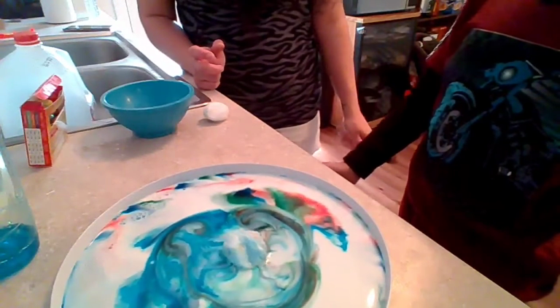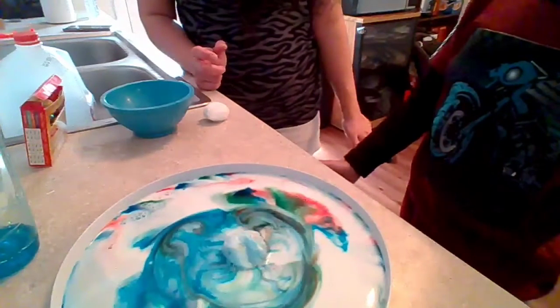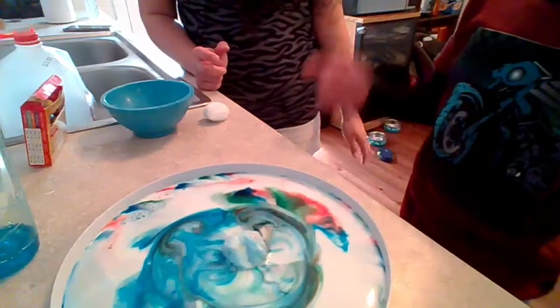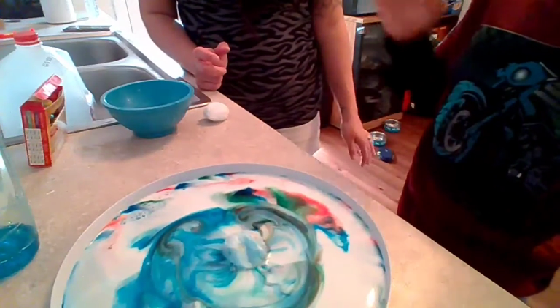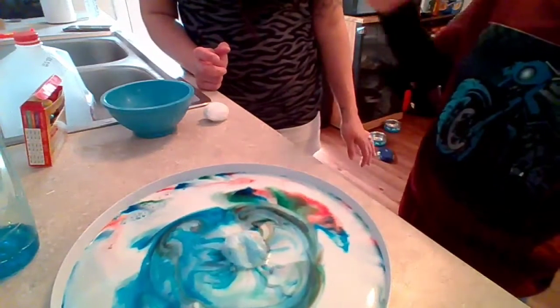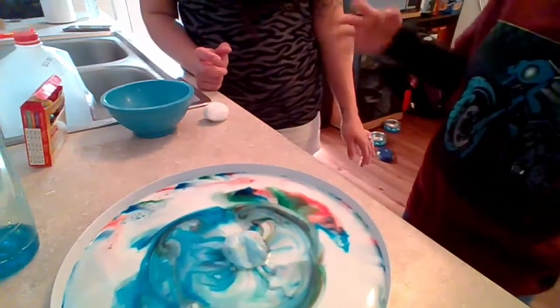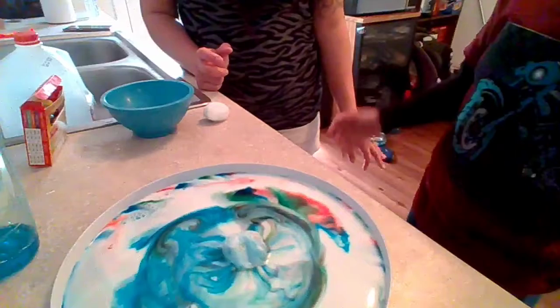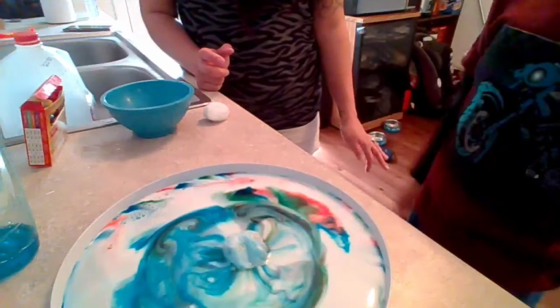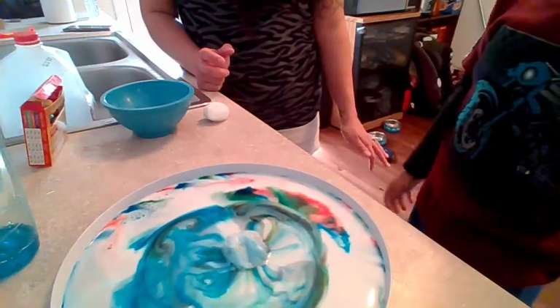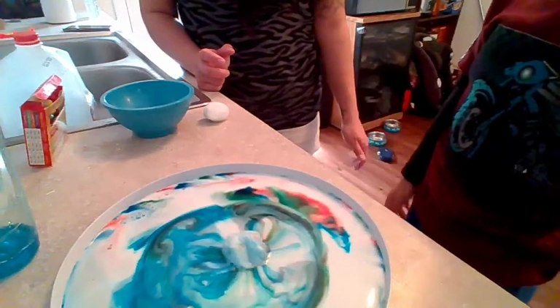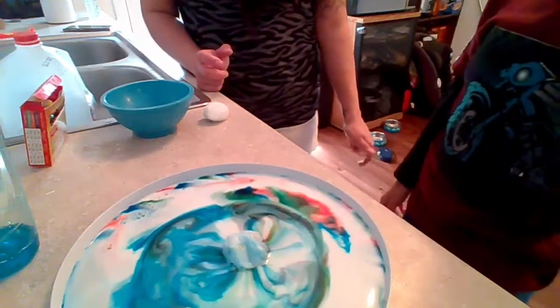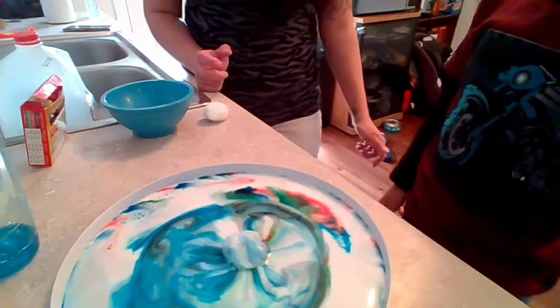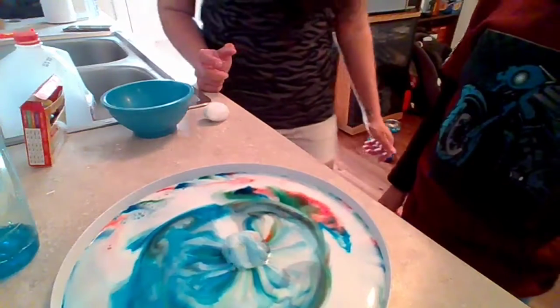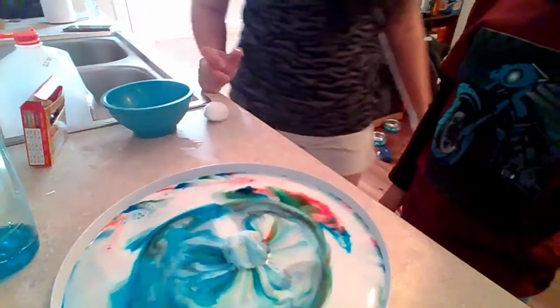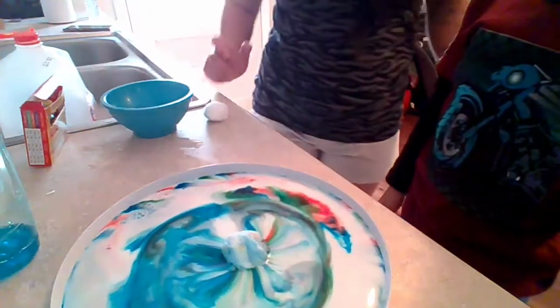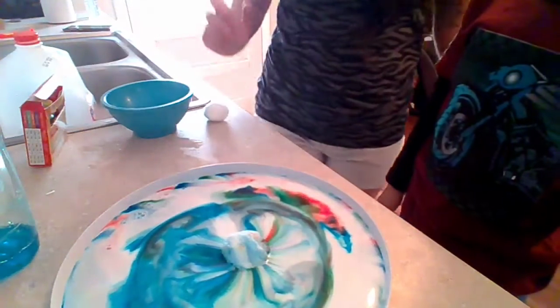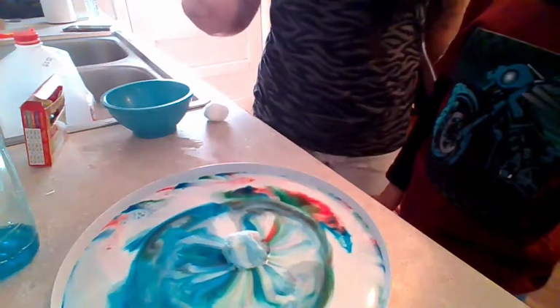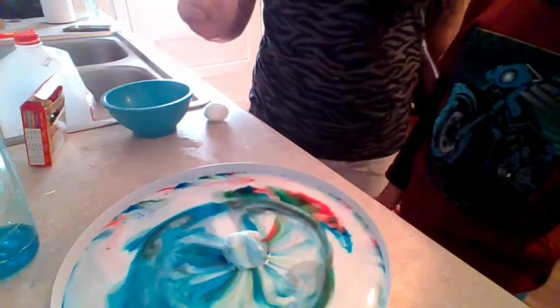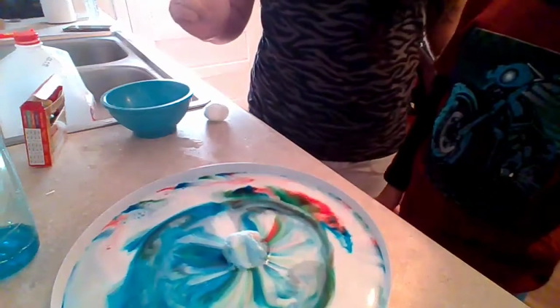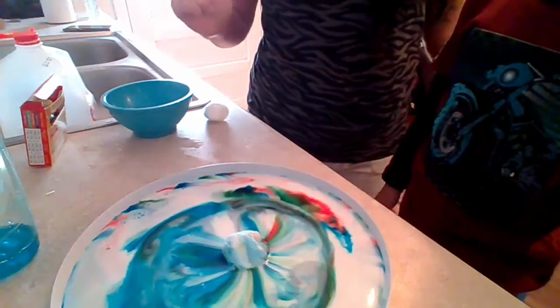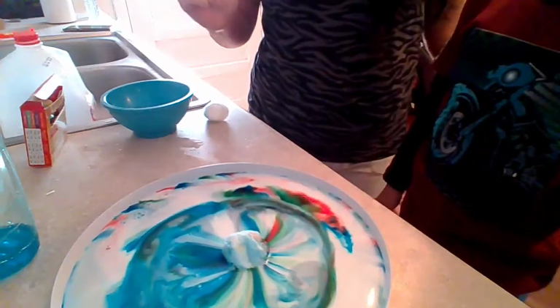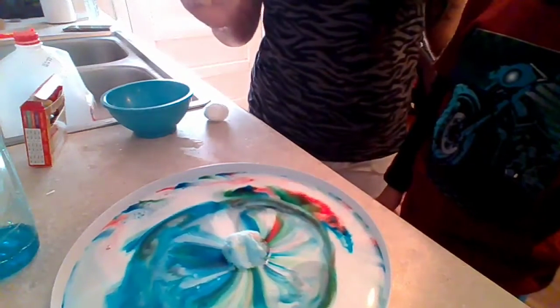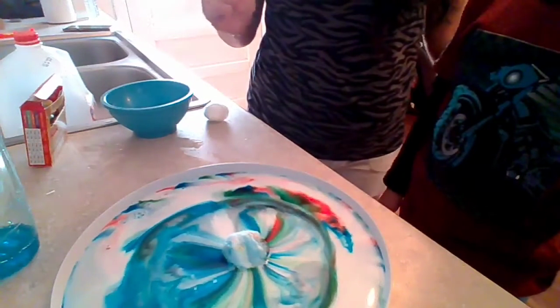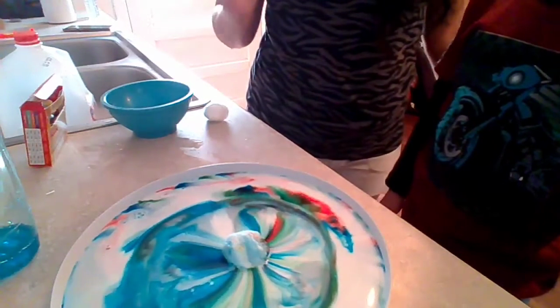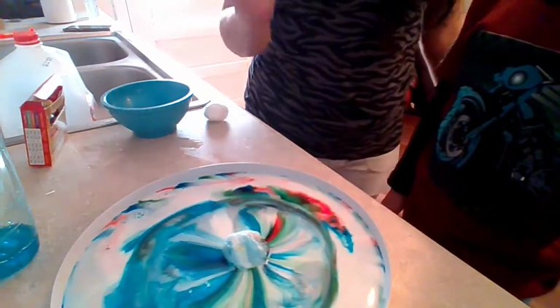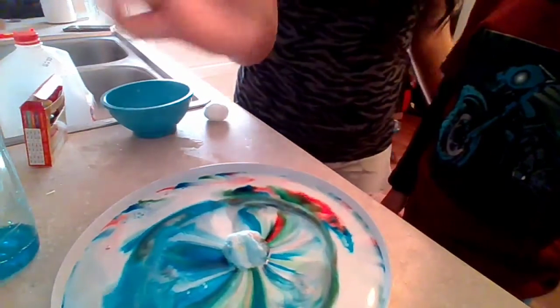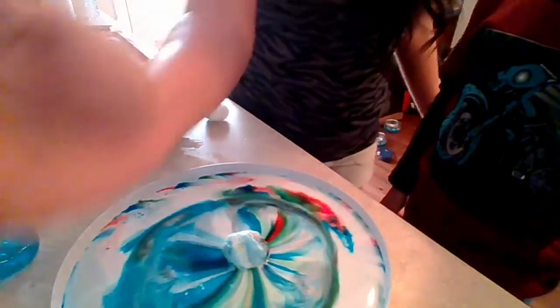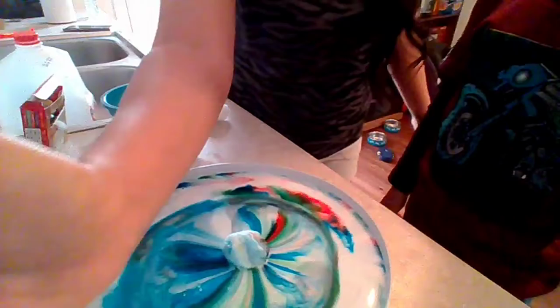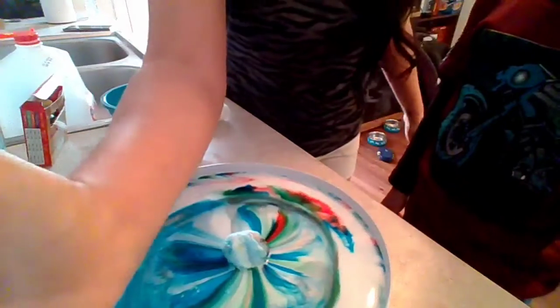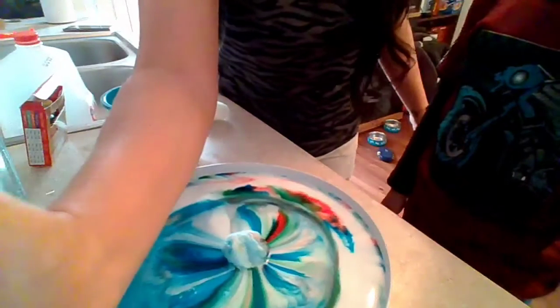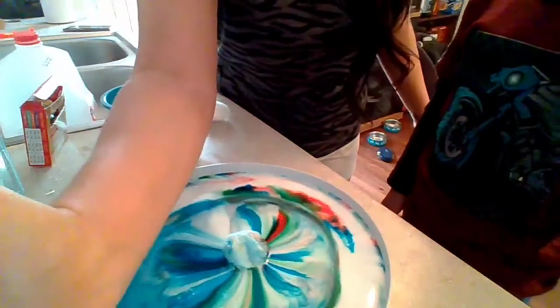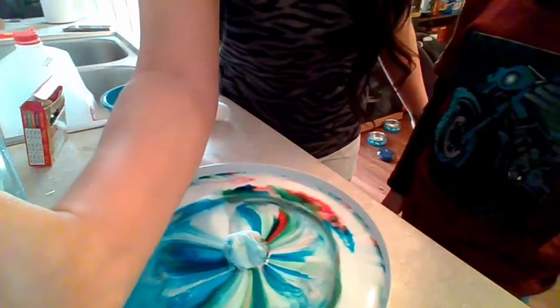Just don't touch it and just leave it. Alright, we are all done for today. Bye bye!